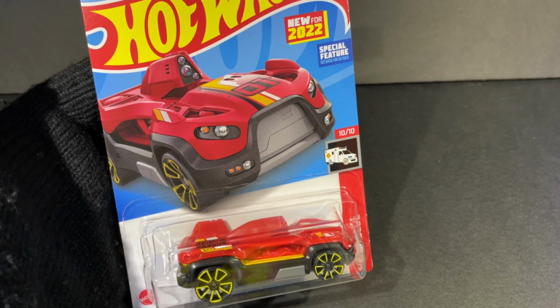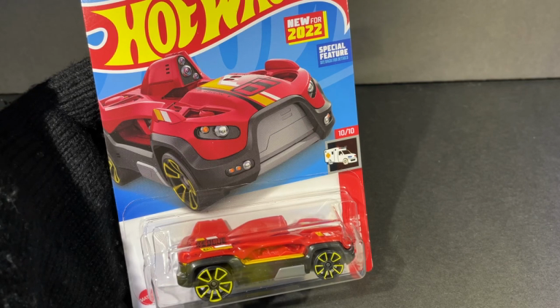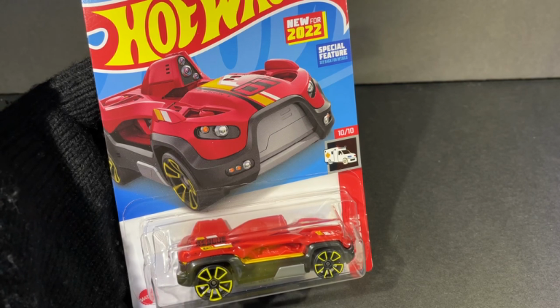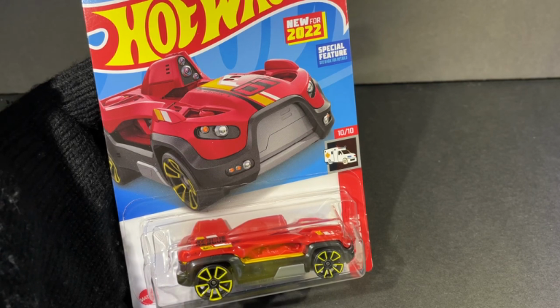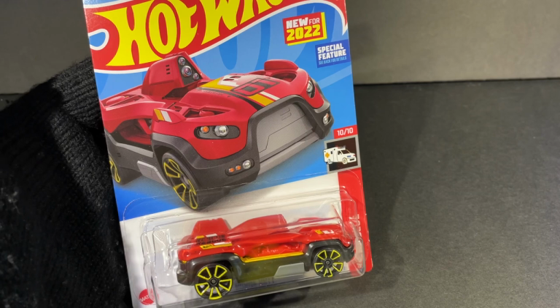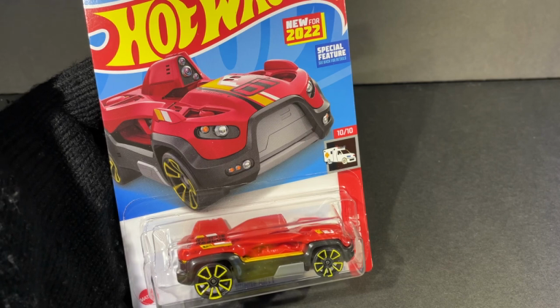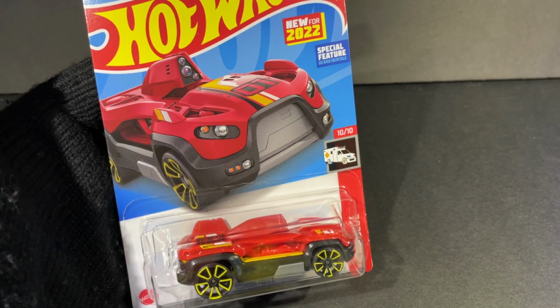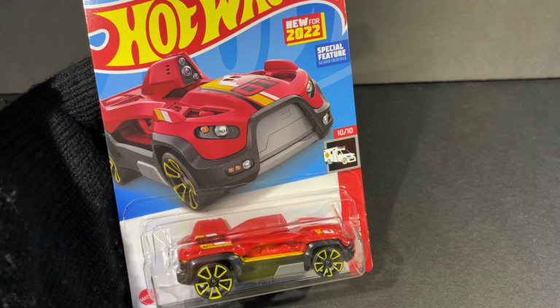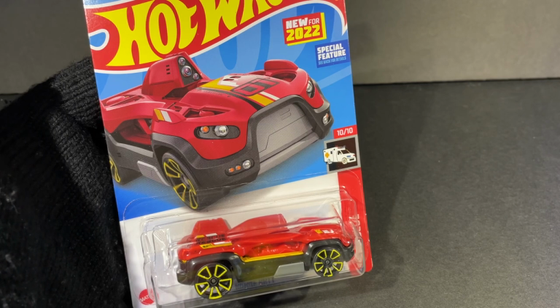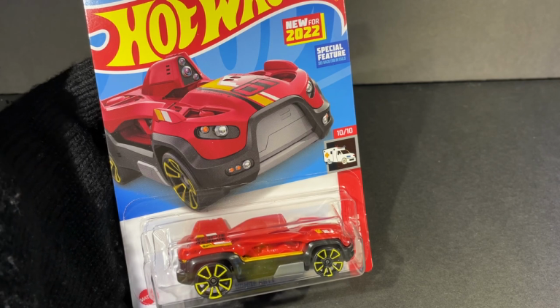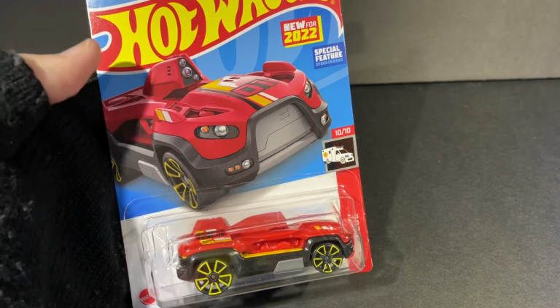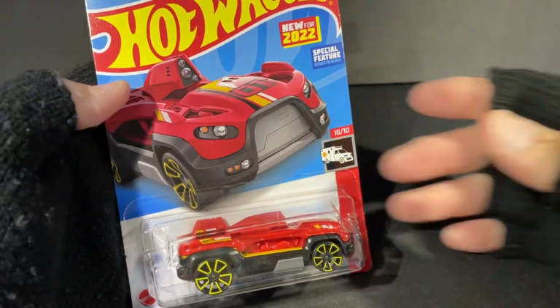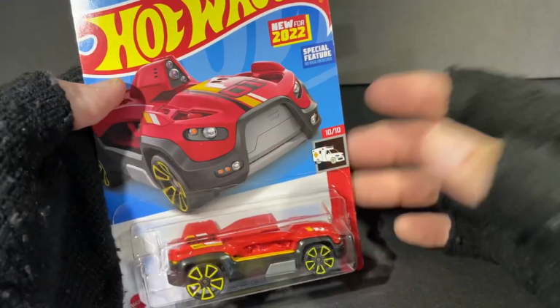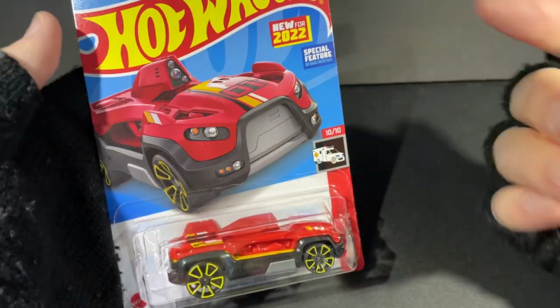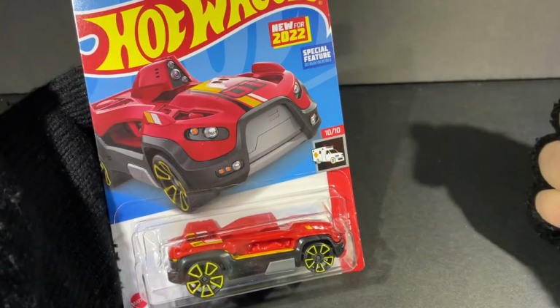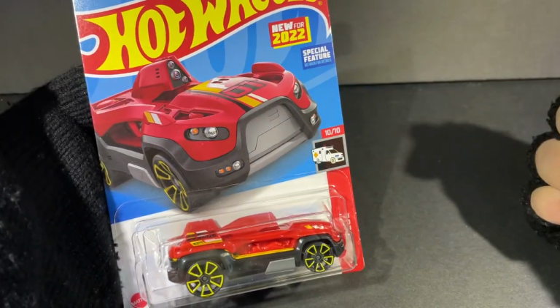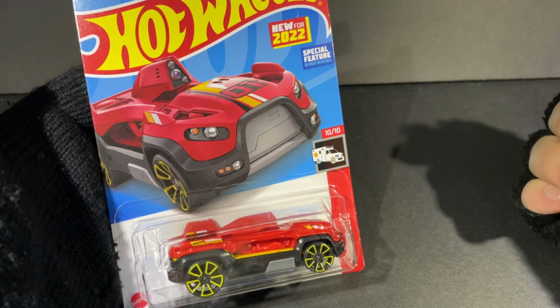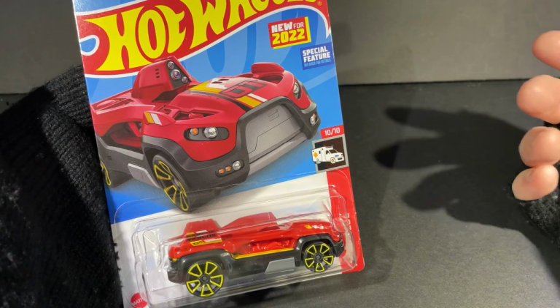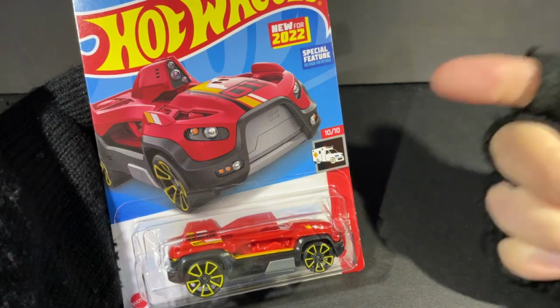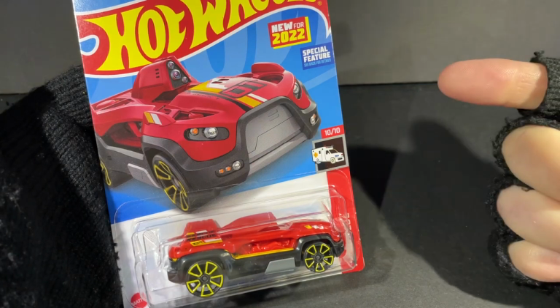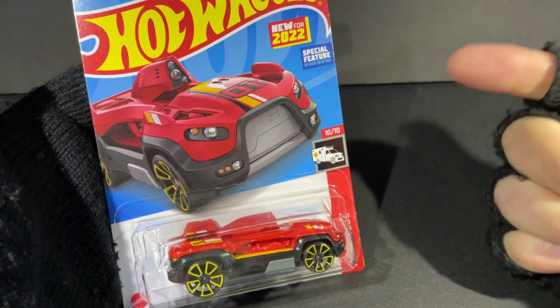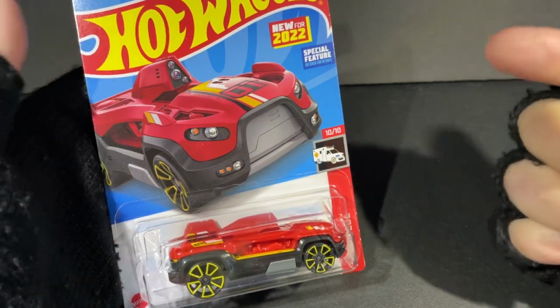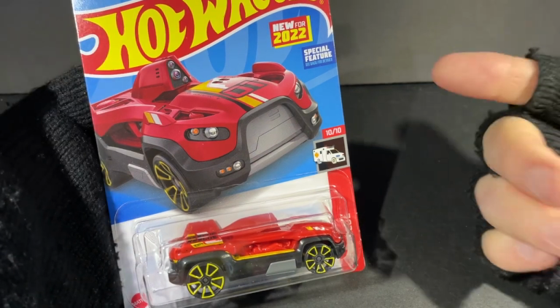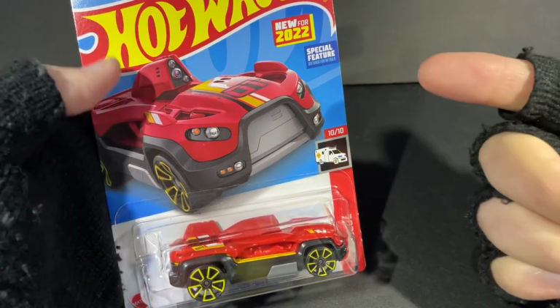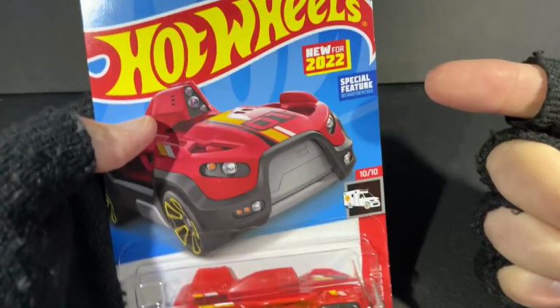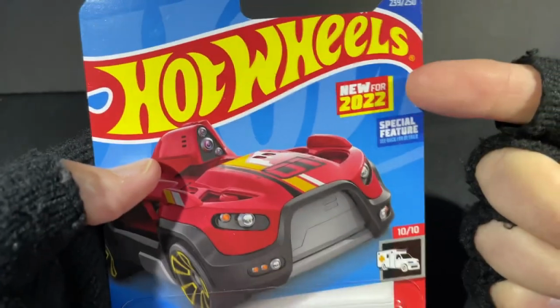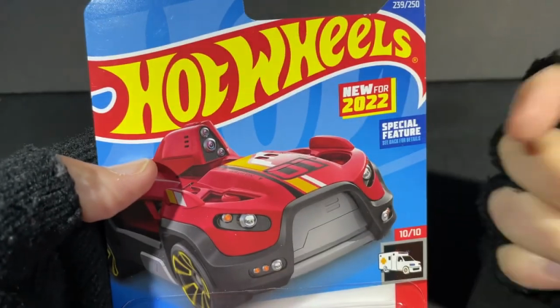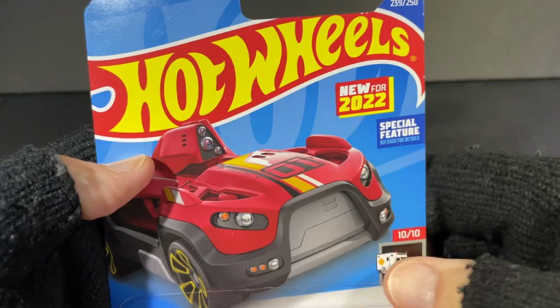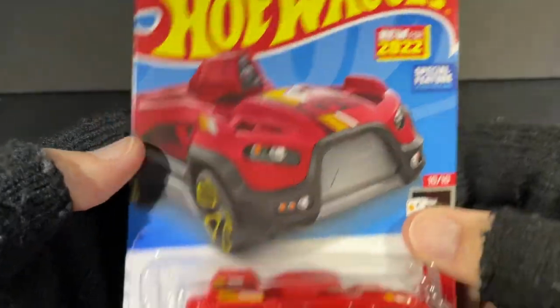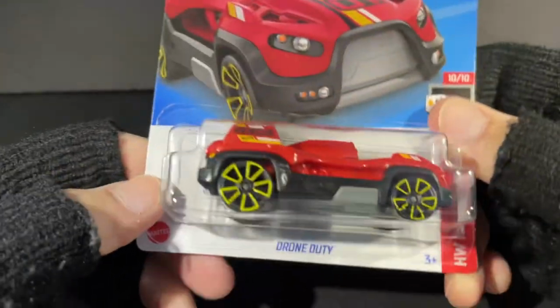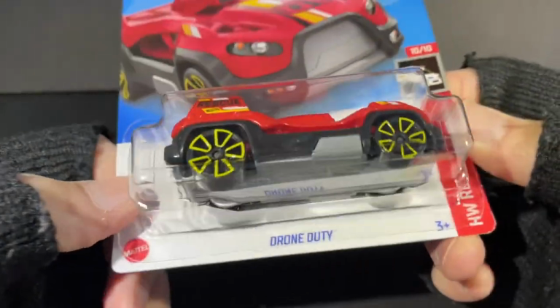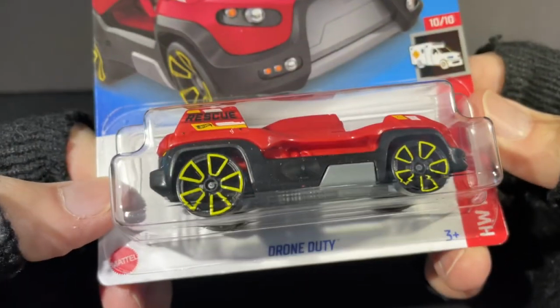Hi guys, how's it going? It's Marky. What's going on? I found some nice P-Case Hot Wheels for 2022, and this is one of the new for 2022 cars, the Drone Duty.